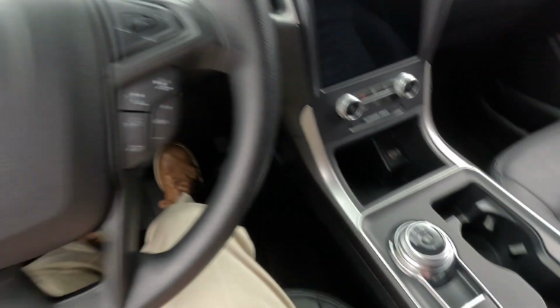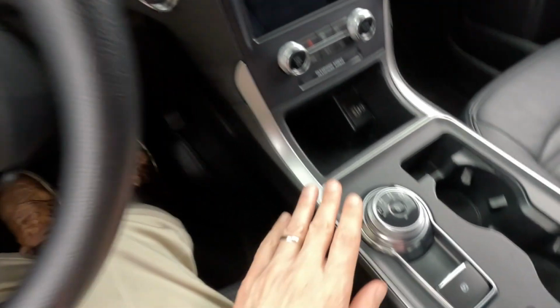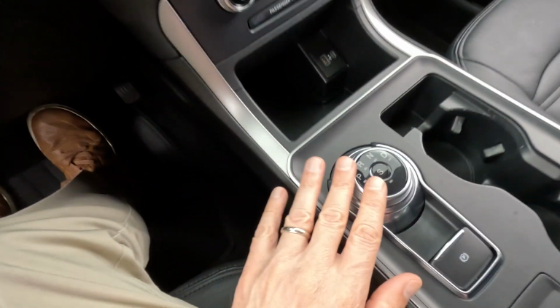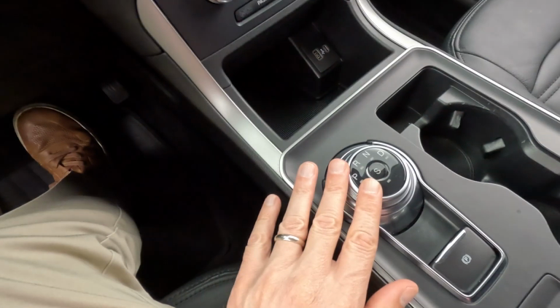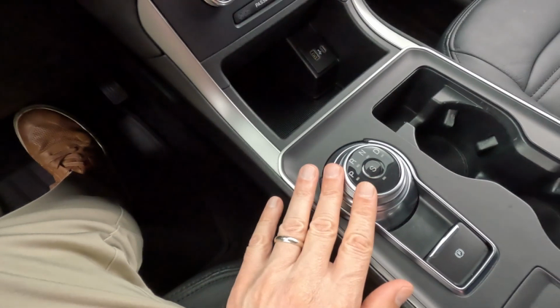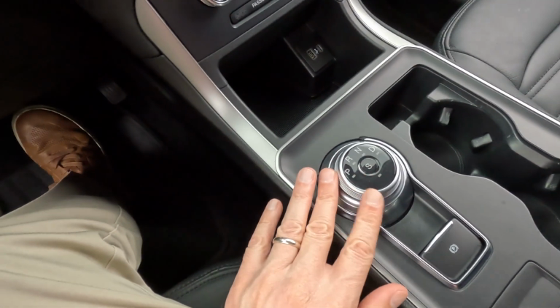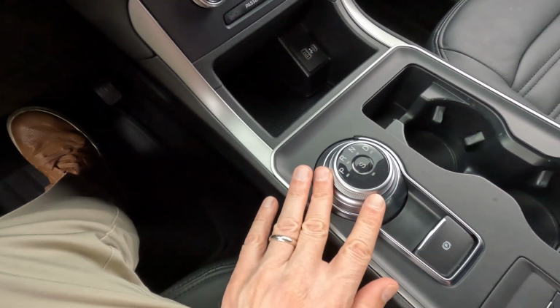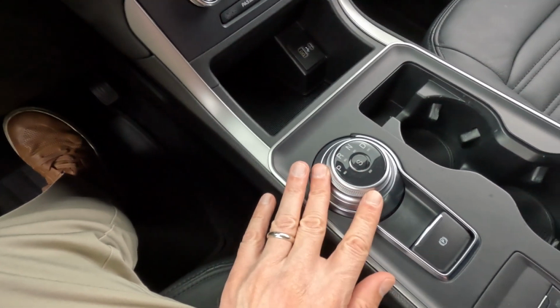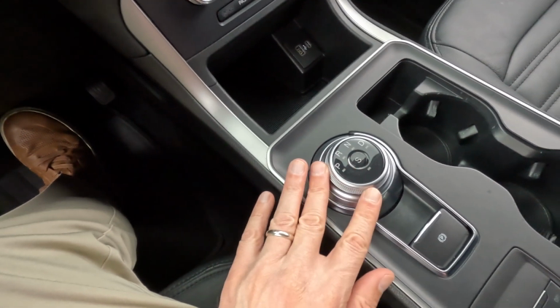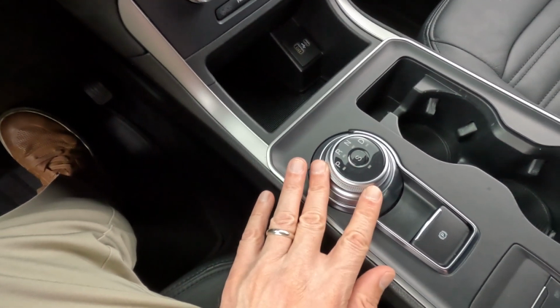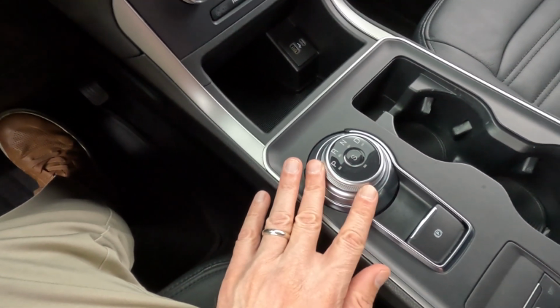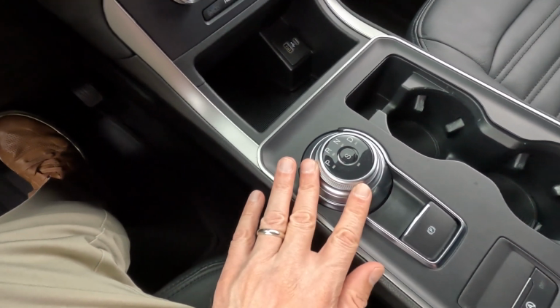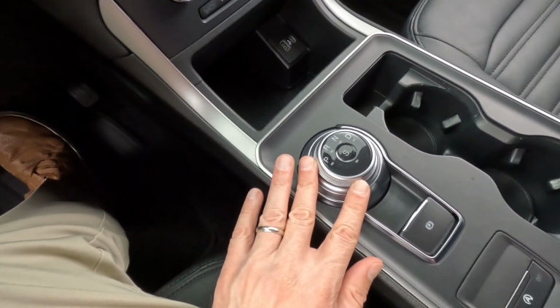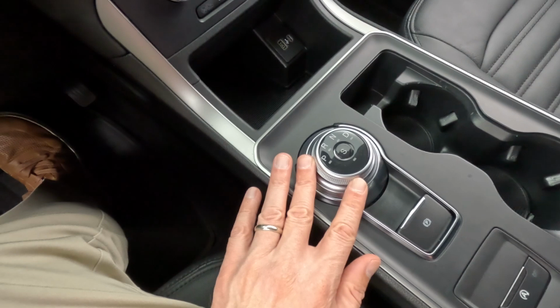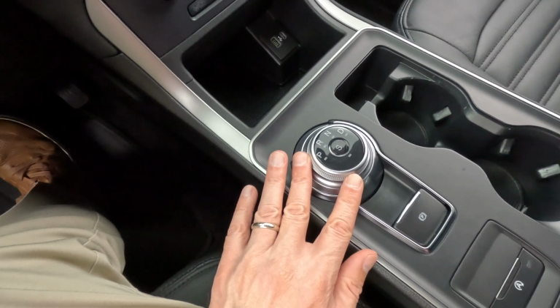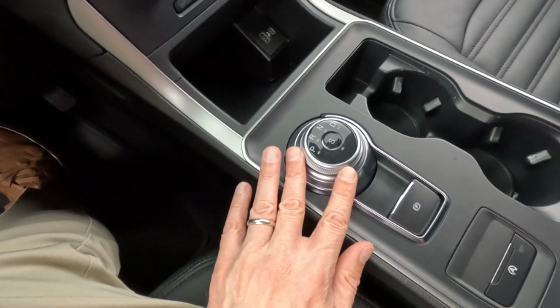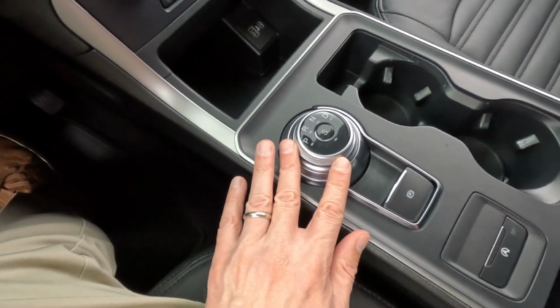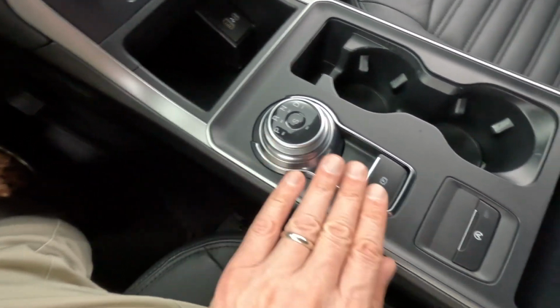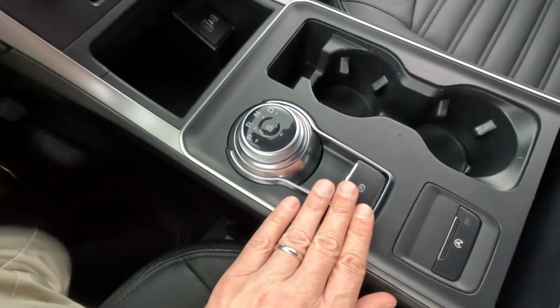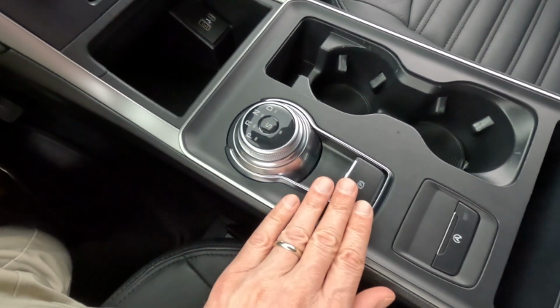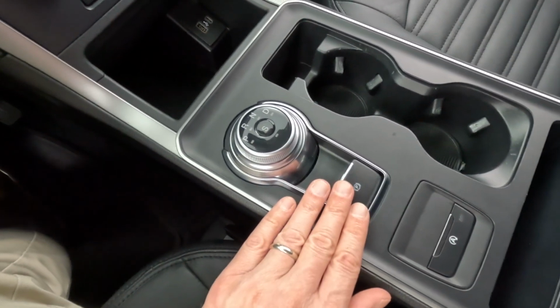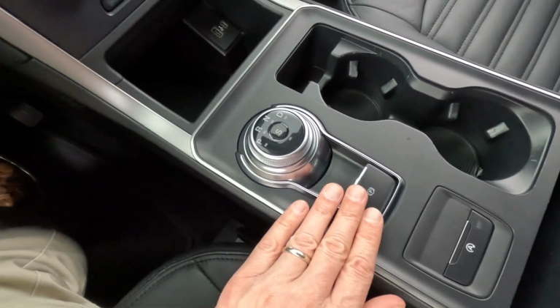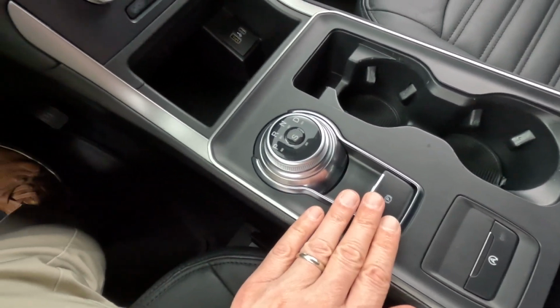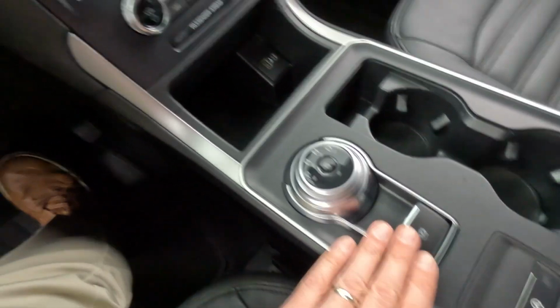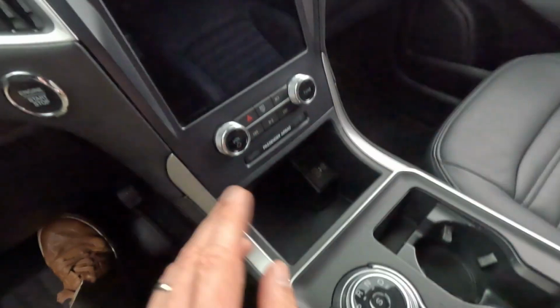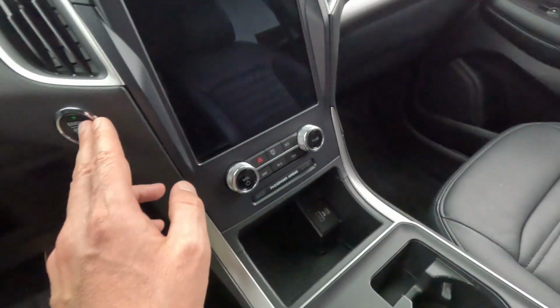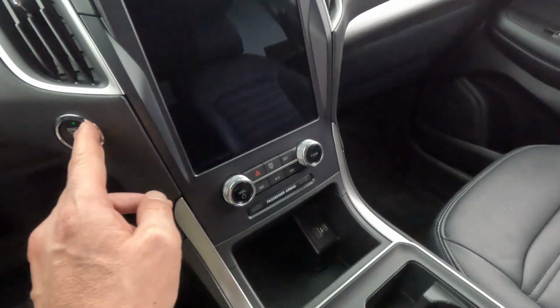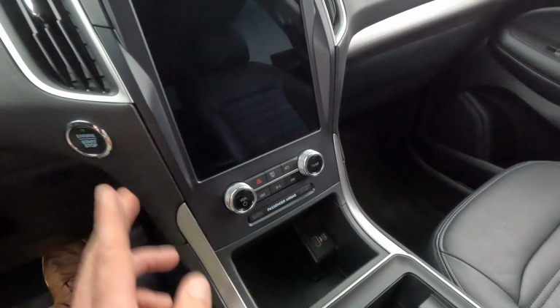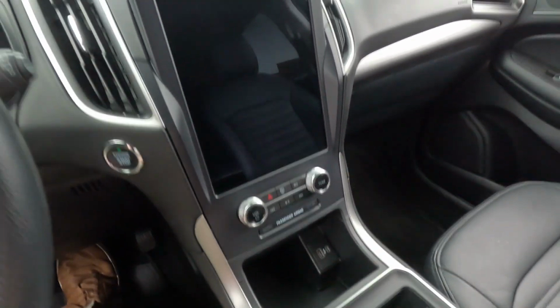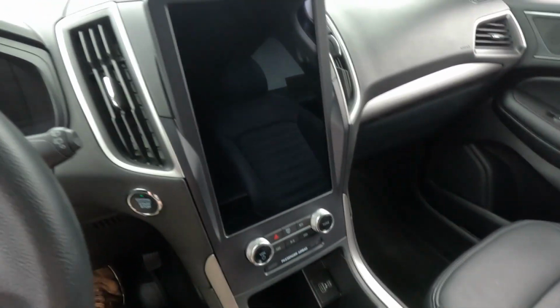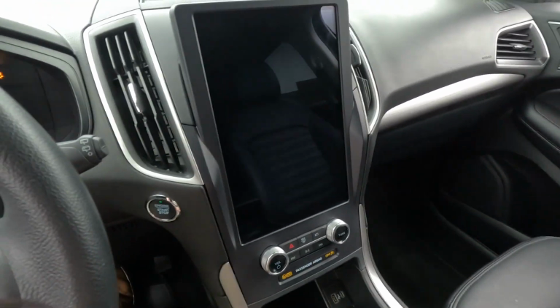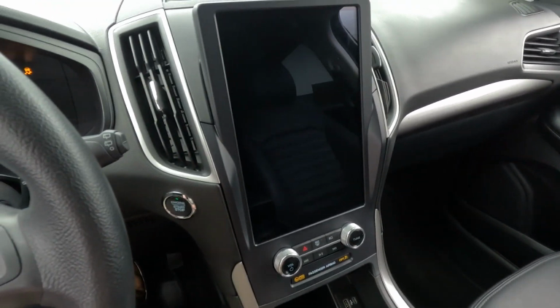On the inside you have a nice rotary dial to operate the 8-speed dynamic transmission. You also have an electronic parking brake and a keyless ignition with push-button start.